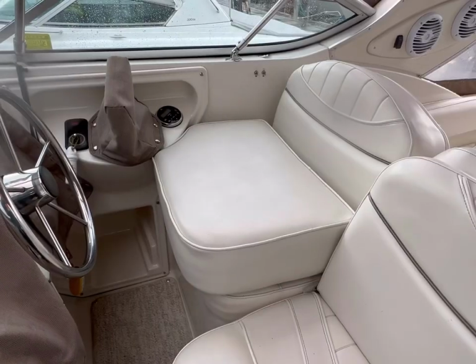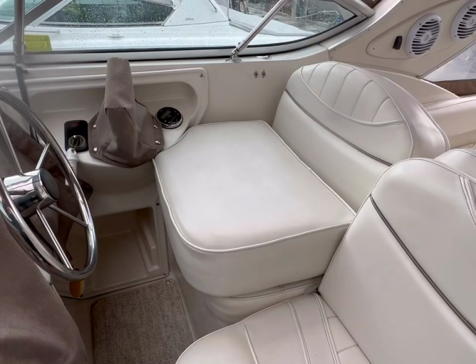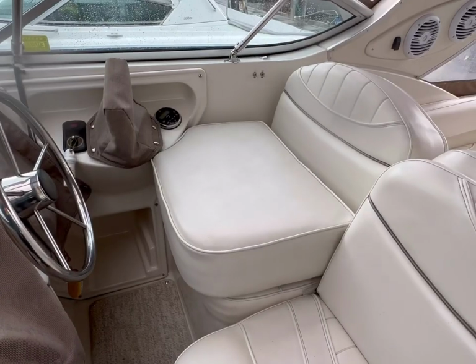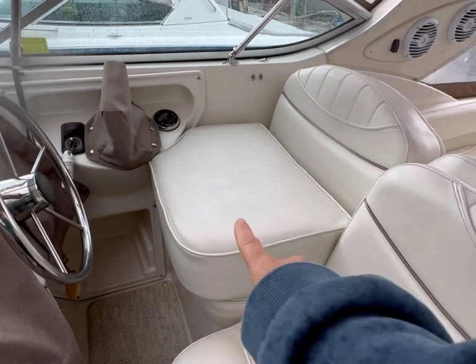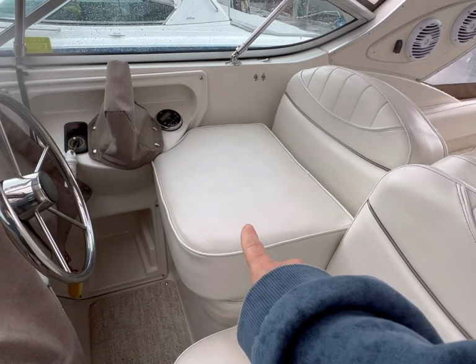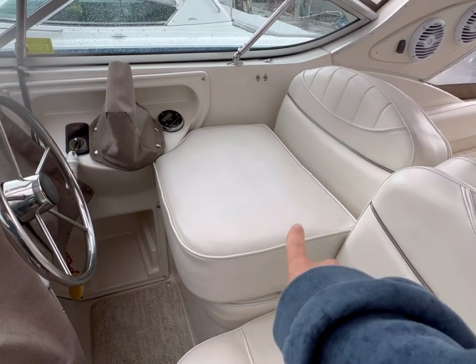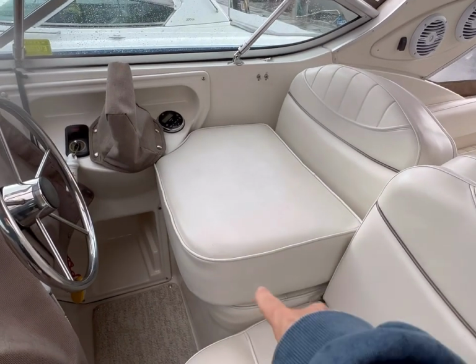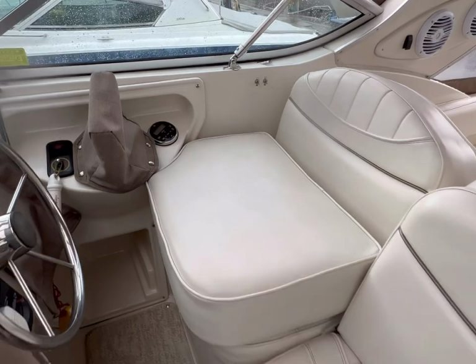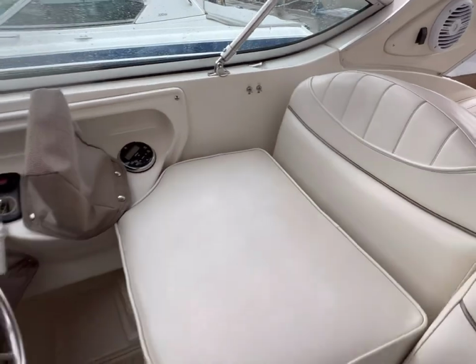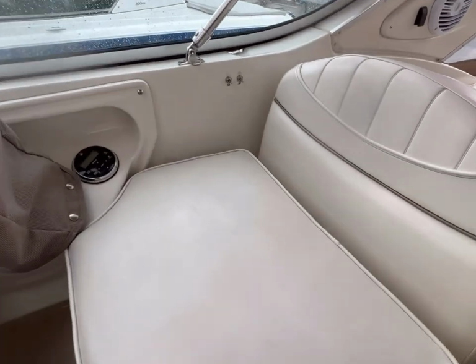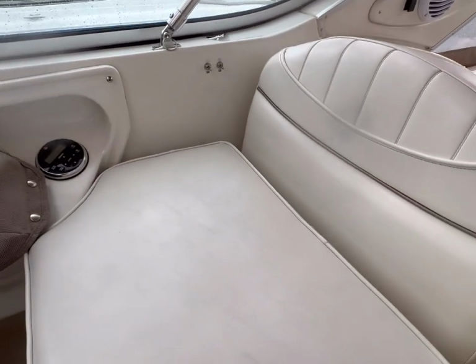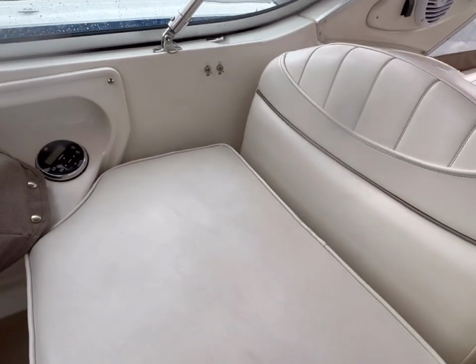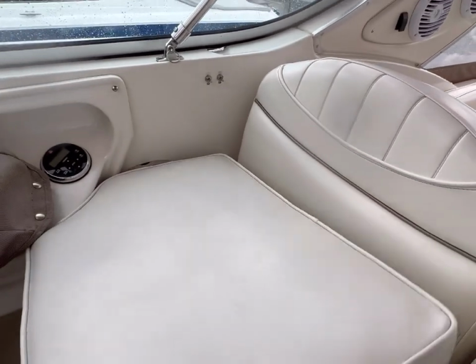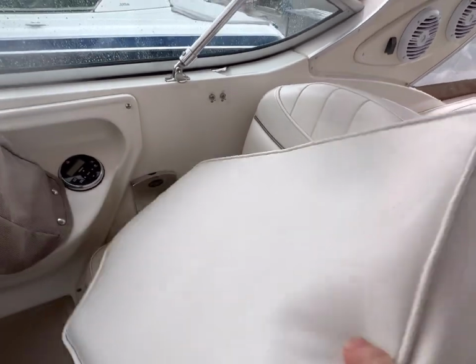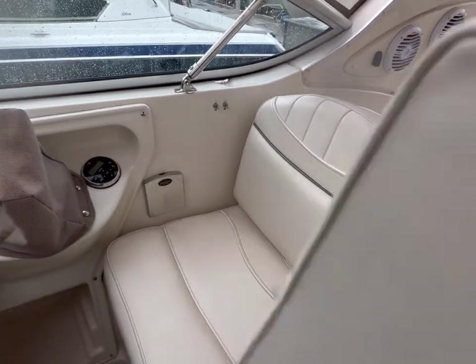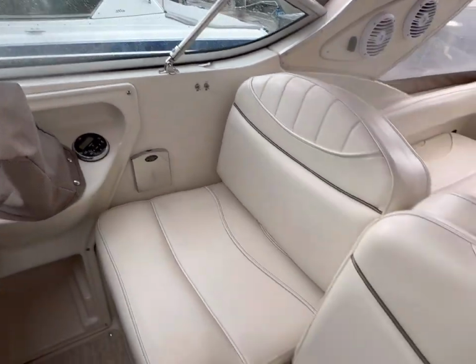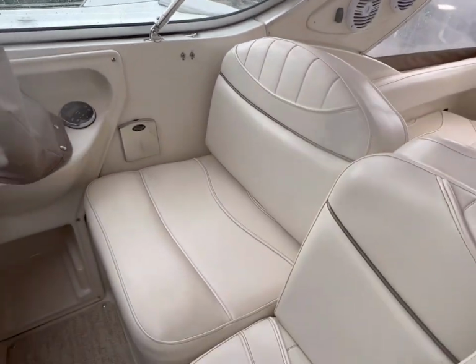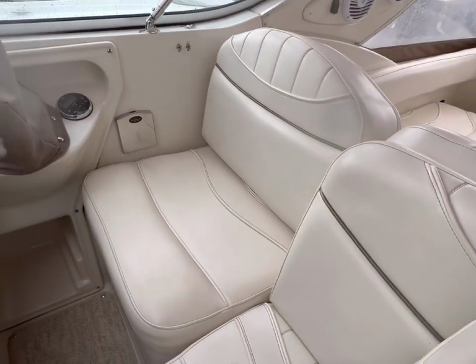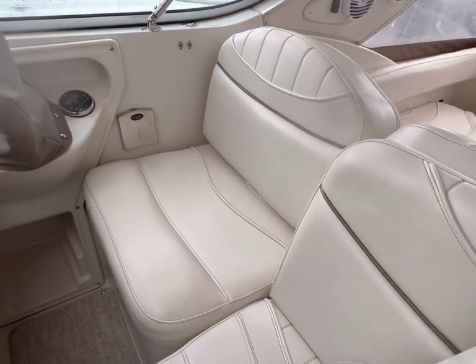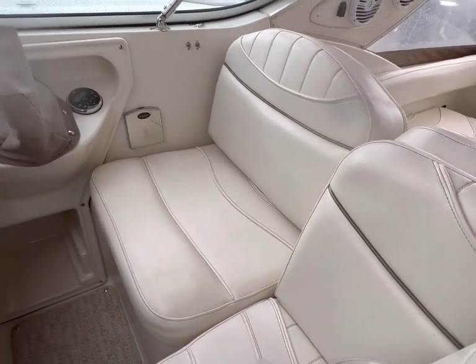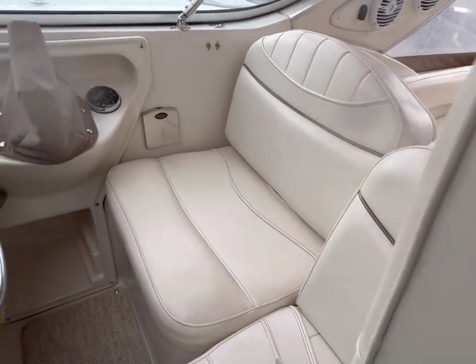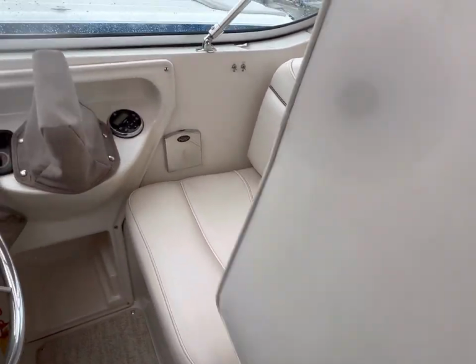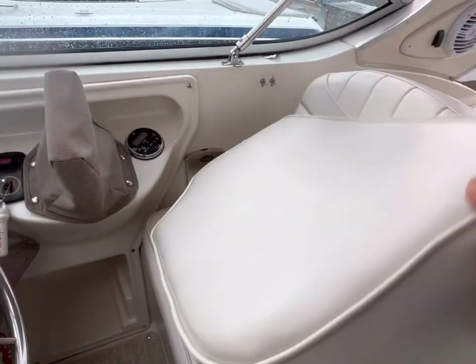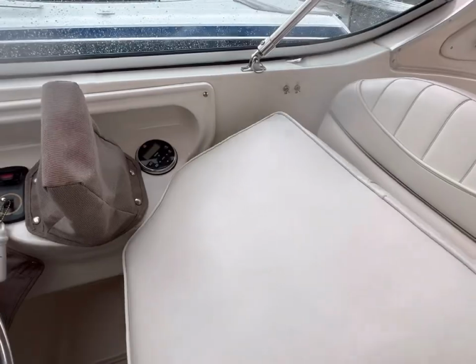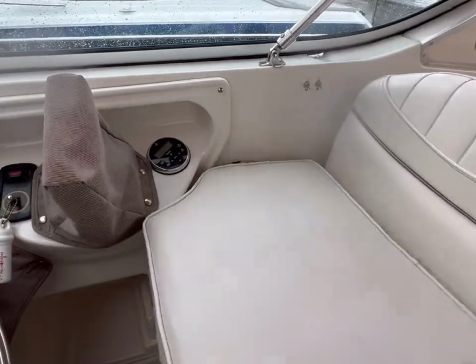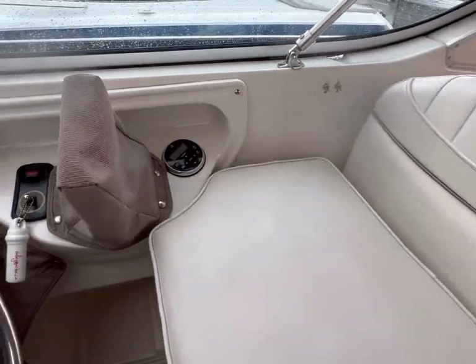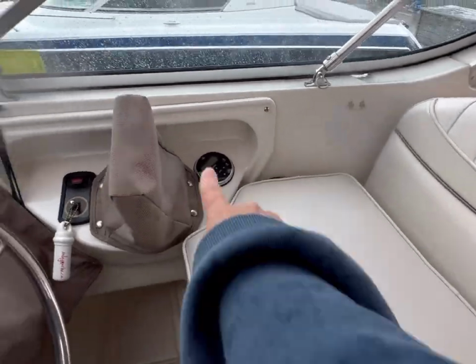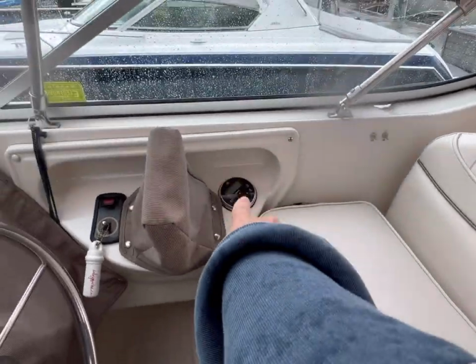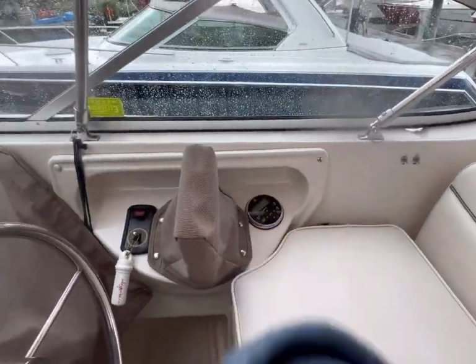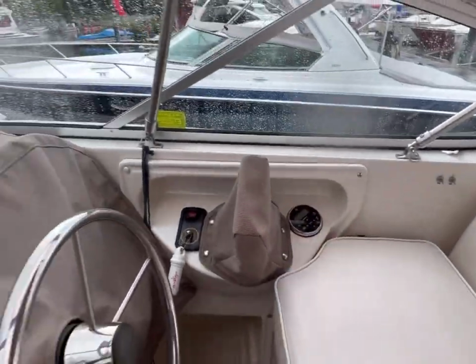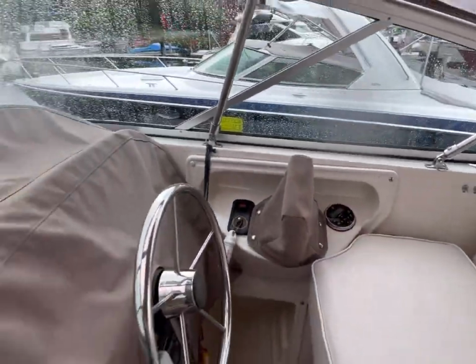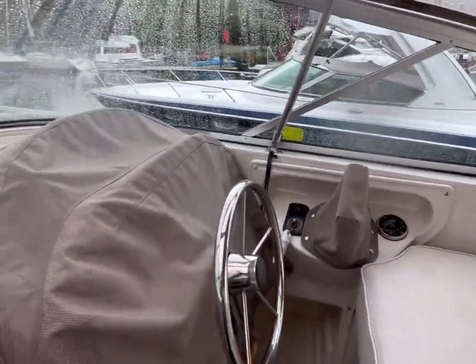The driver's seat does come with a bolster. You can see the interior is absolutely pristine — it is mint condition. Stereo controls from the helm.